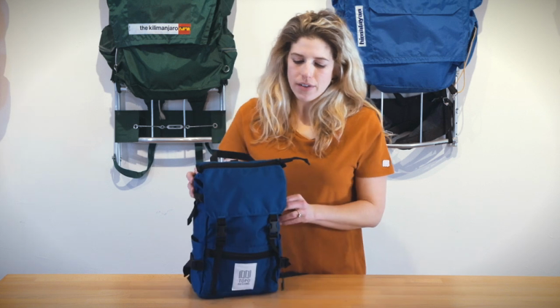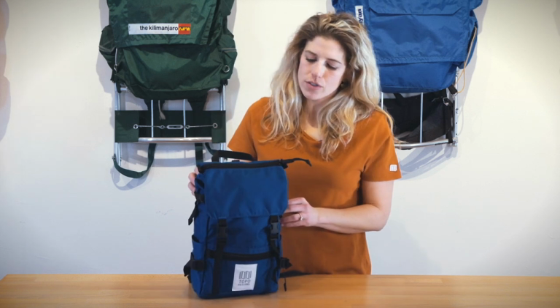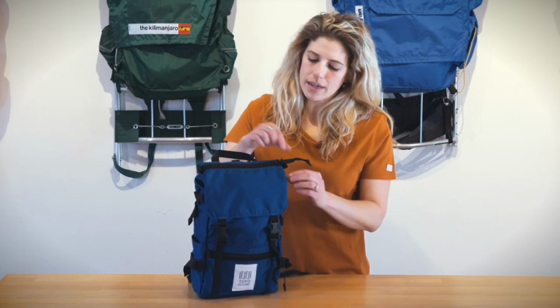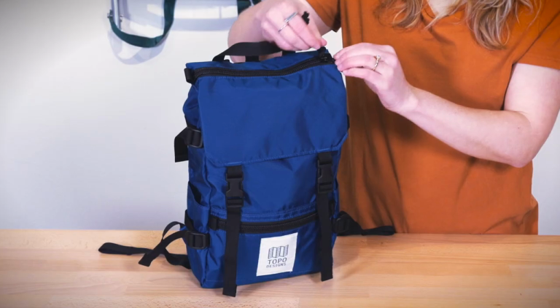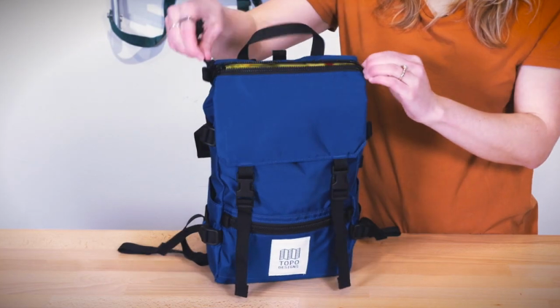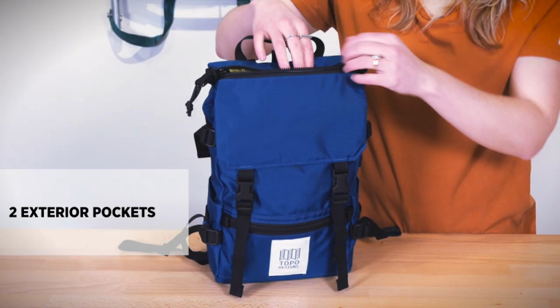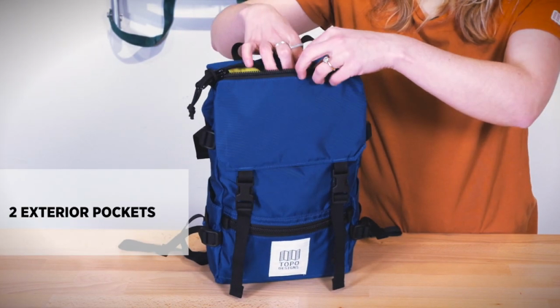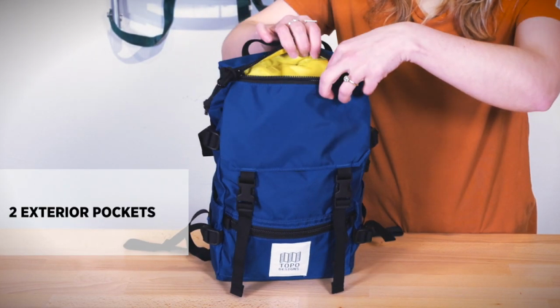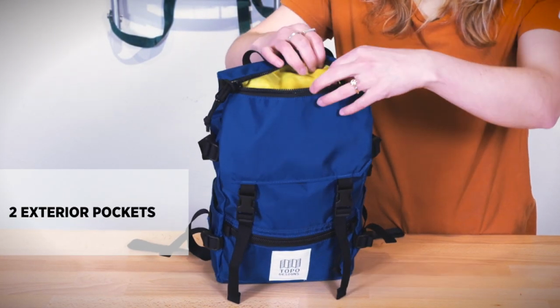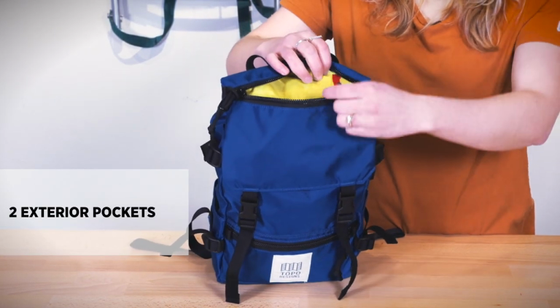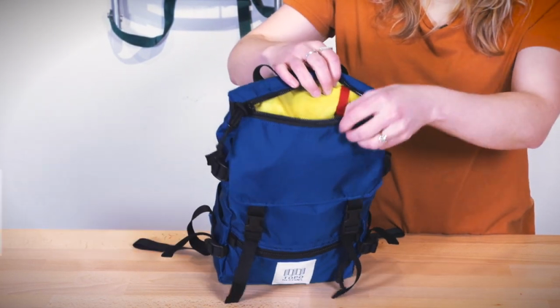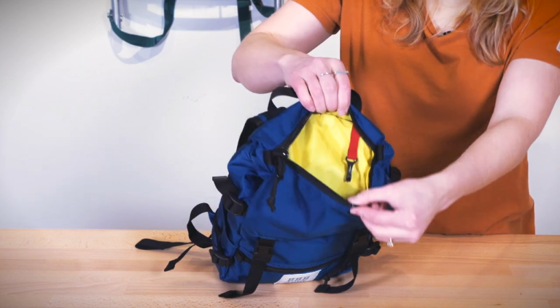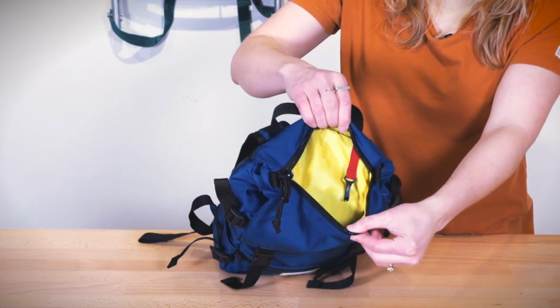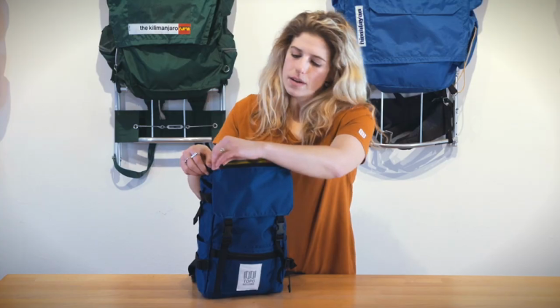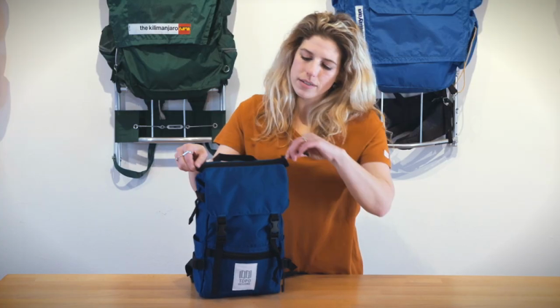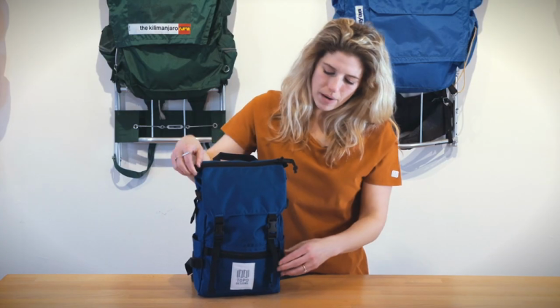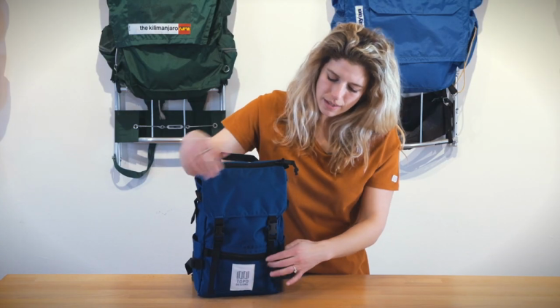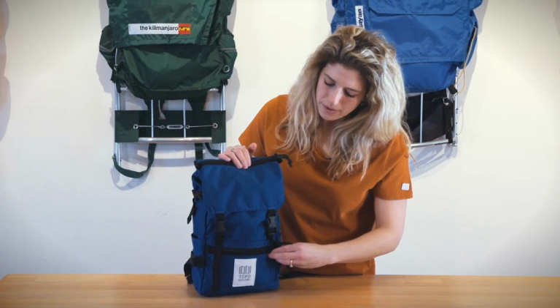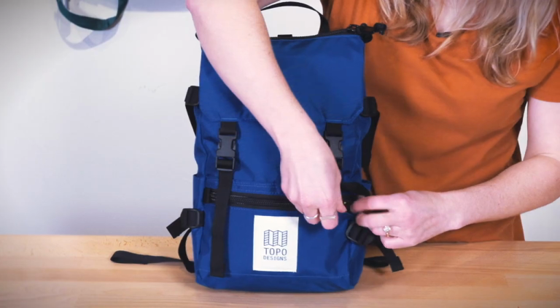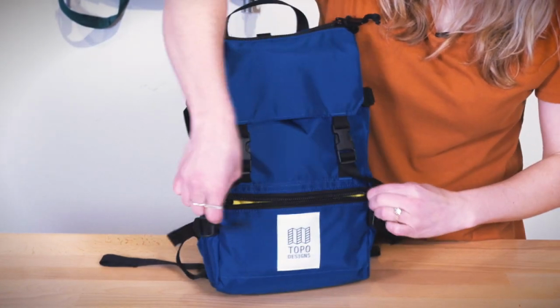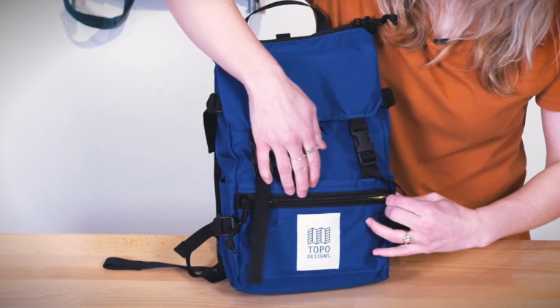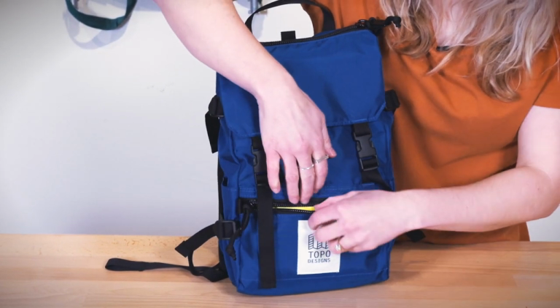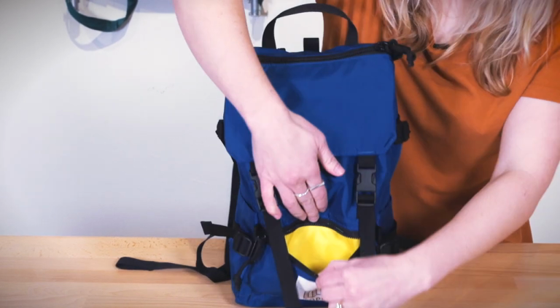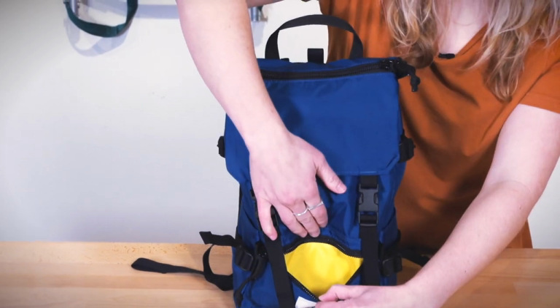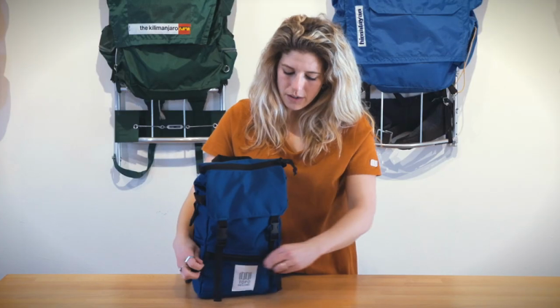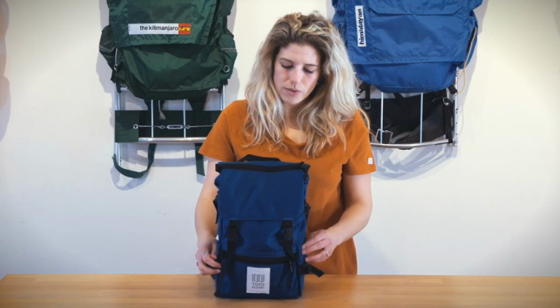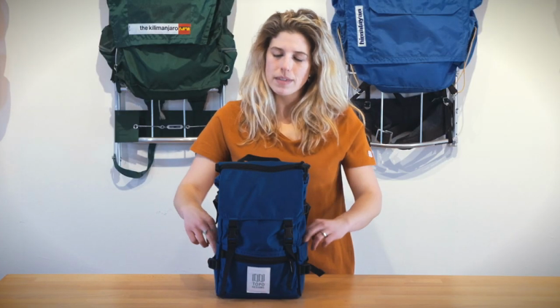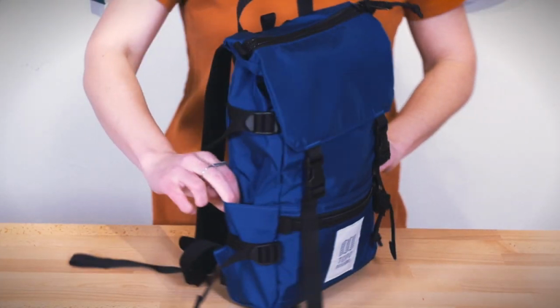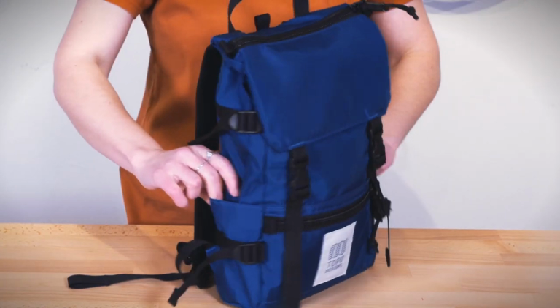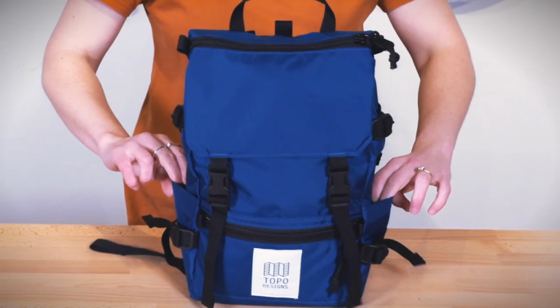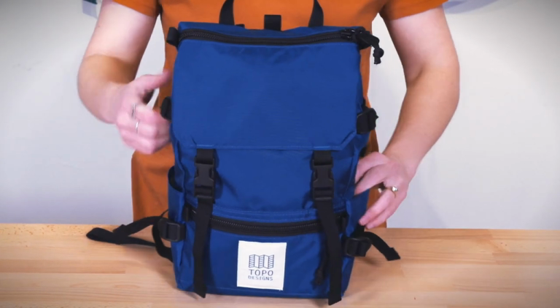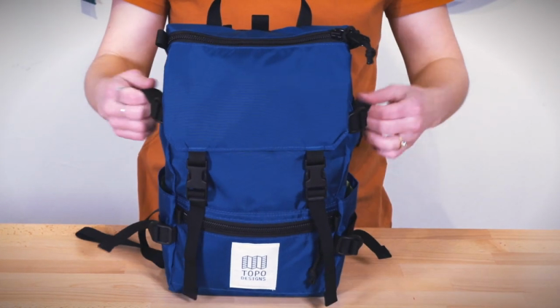There are two external compartments on the Rover Pack Mini. You have a key clip in that top exterior compartment as well as a zippered compartment on the bottom of the bag. There are also two slip-in side compartments as well as compression straps.